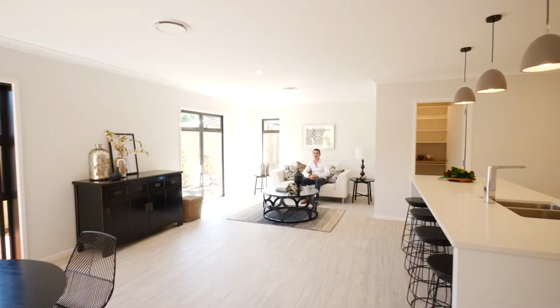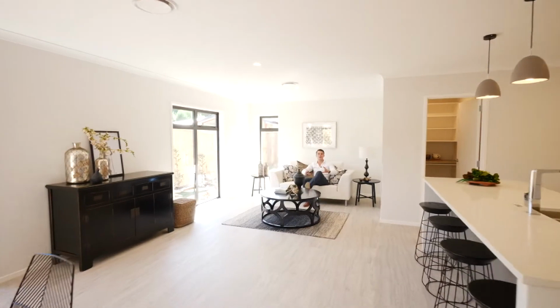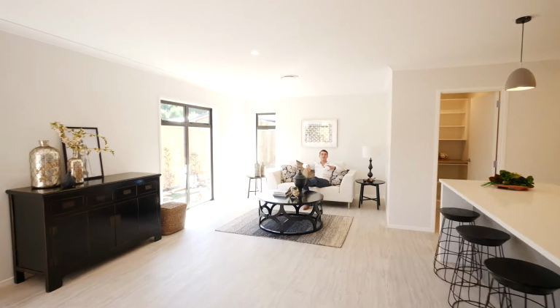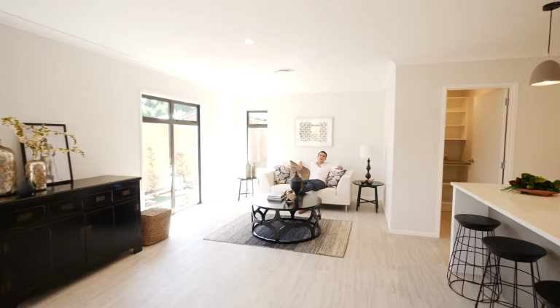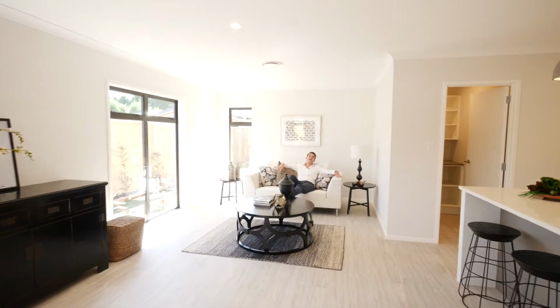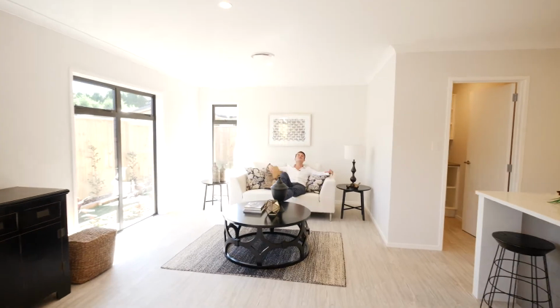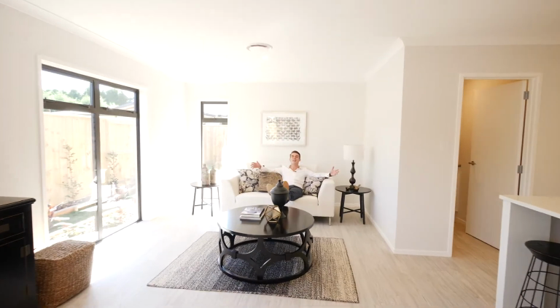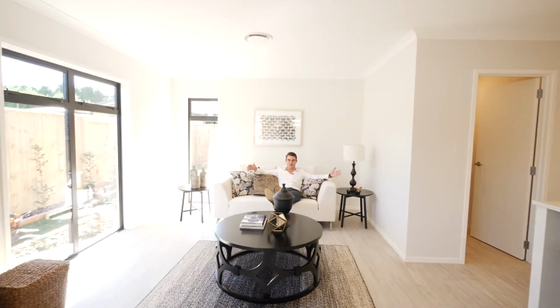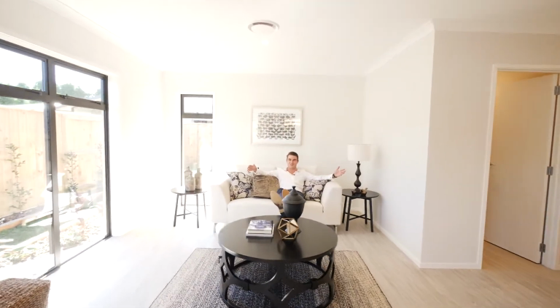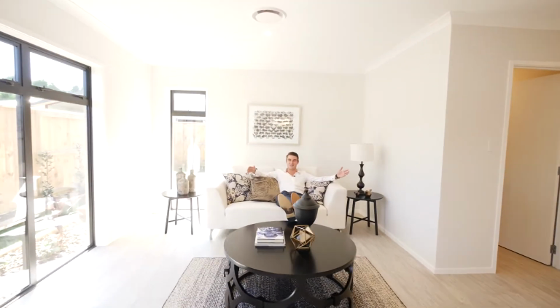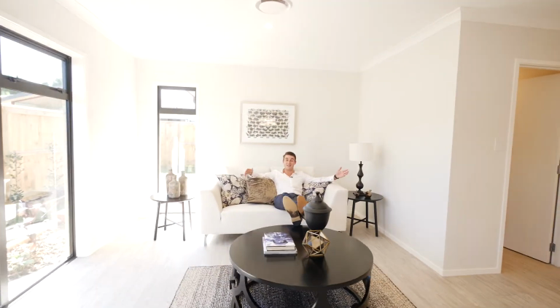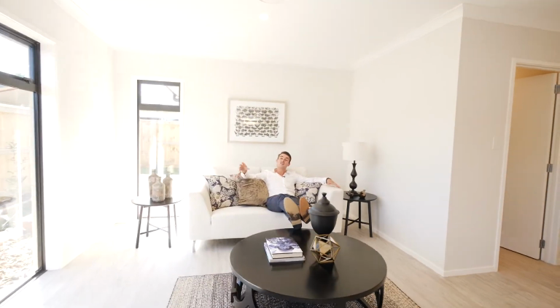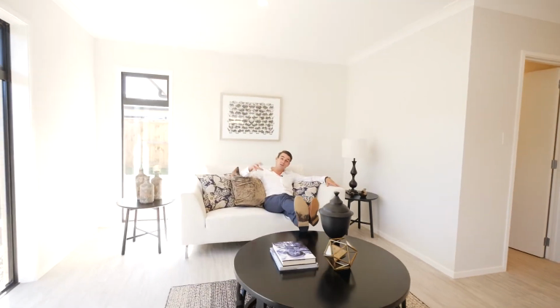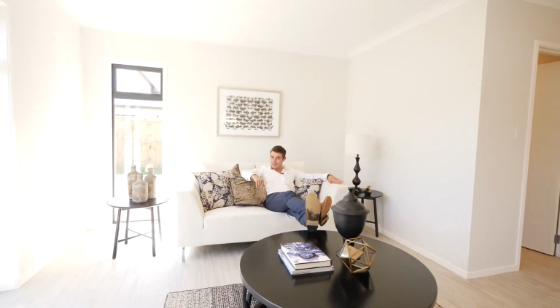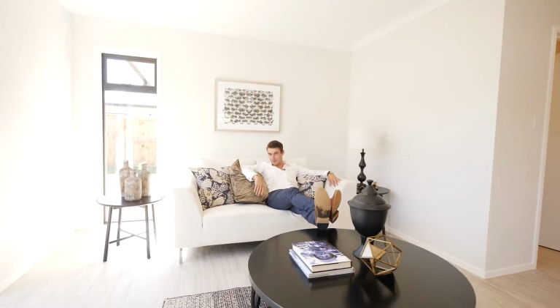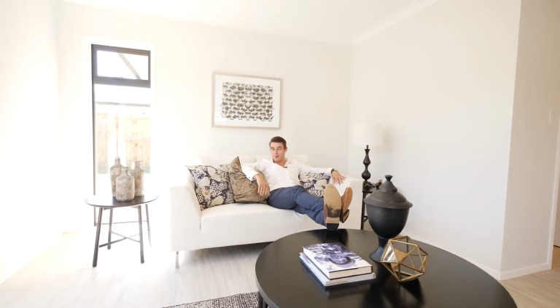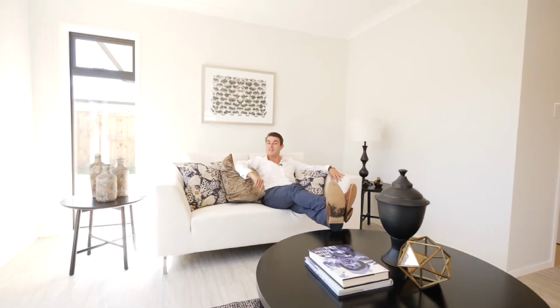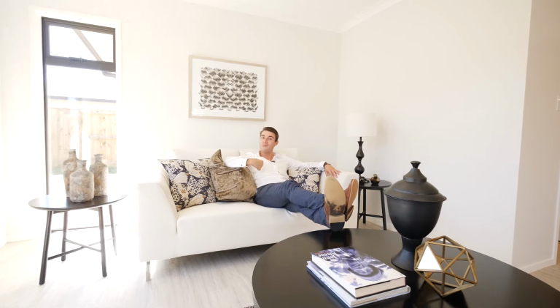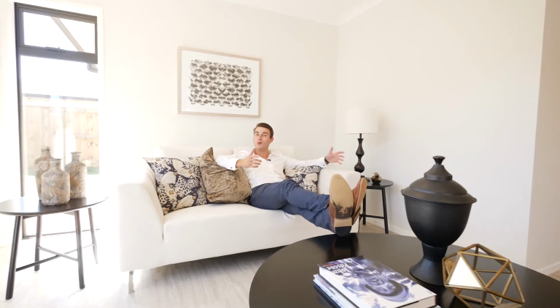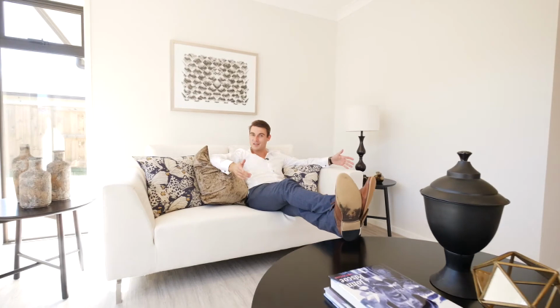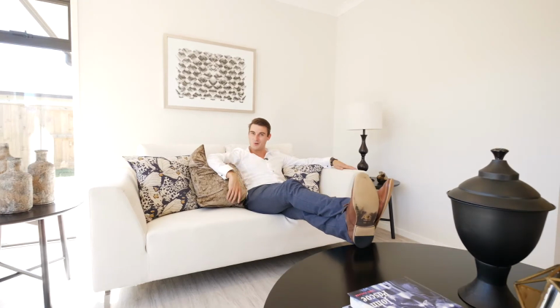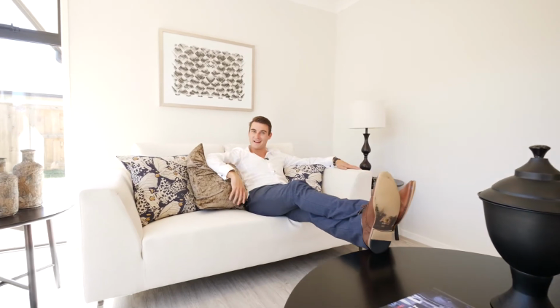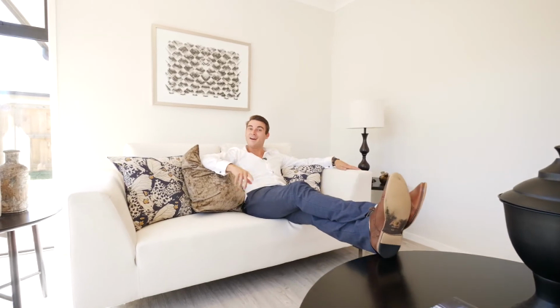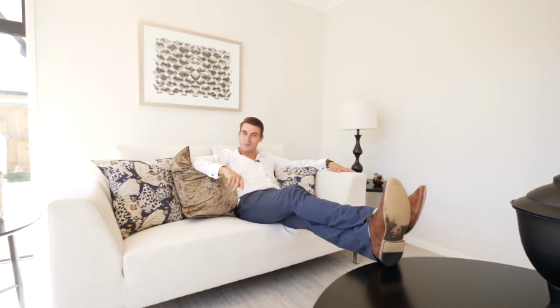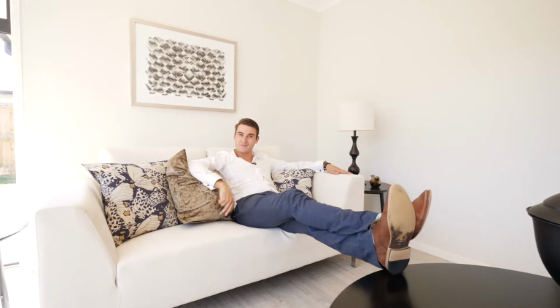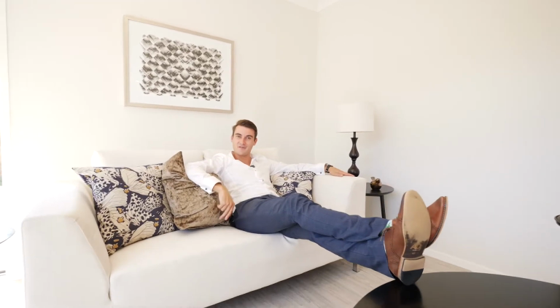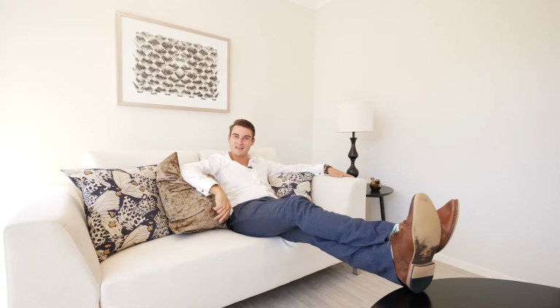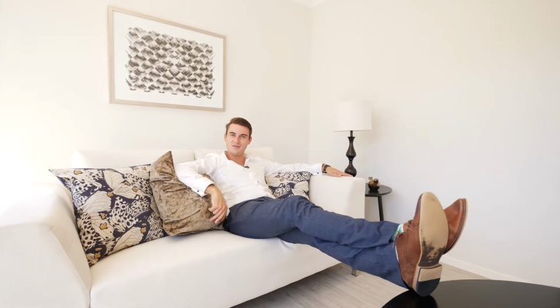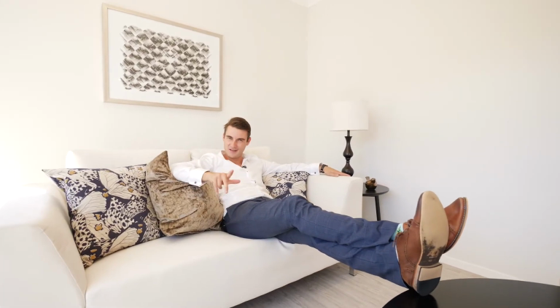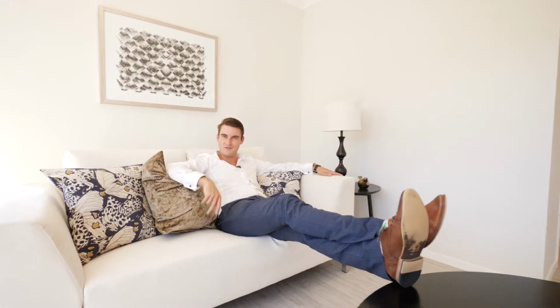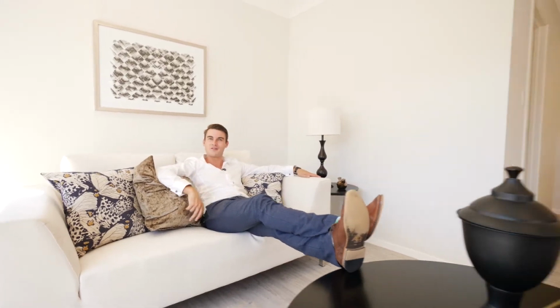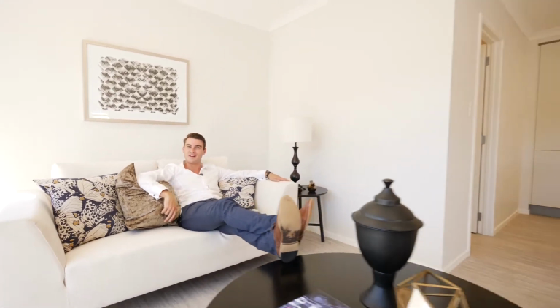Trust me, you're gonna love the lifestyle here. So if you'd like to set up an appointment, give me or the team a call today. I'm Brent from Taringa First National and you have a wonderful day.